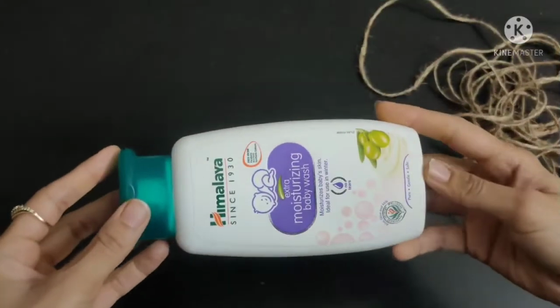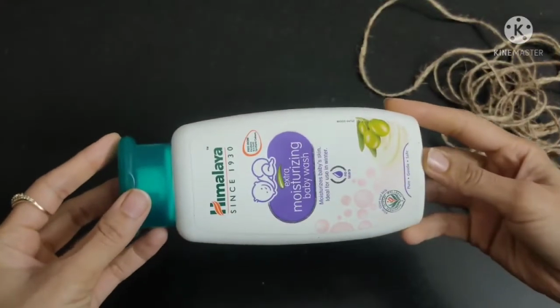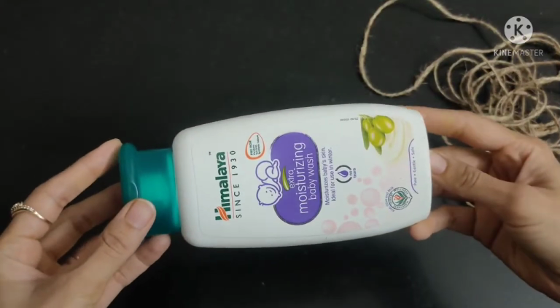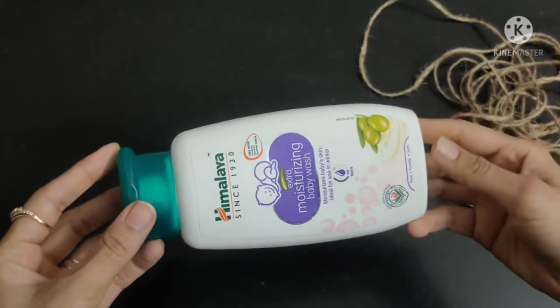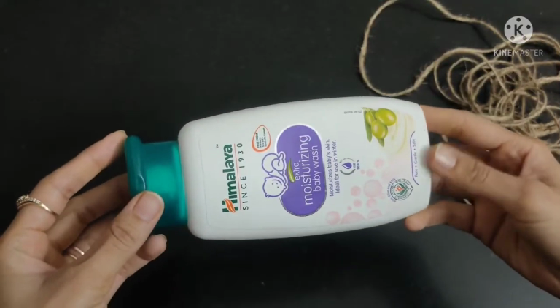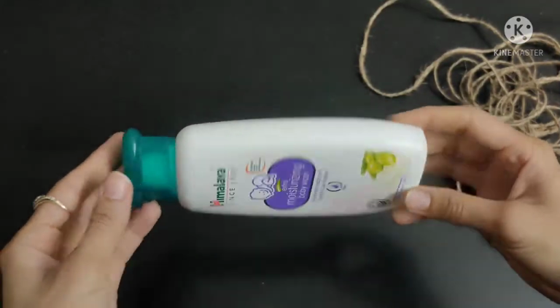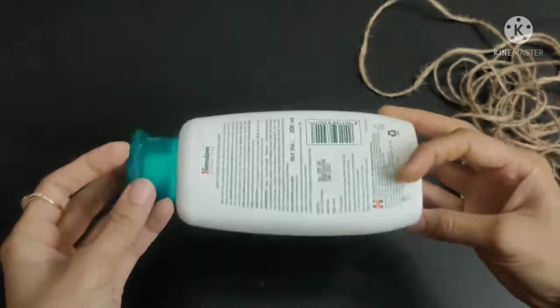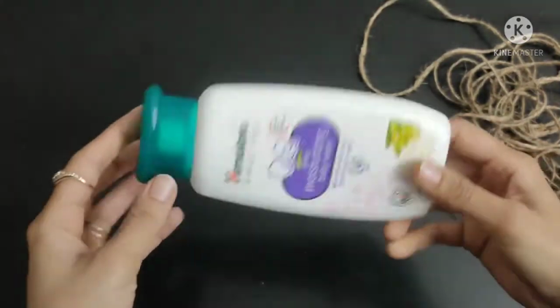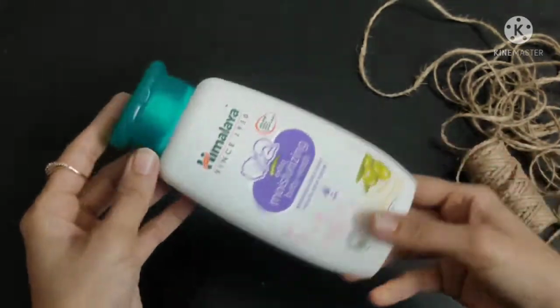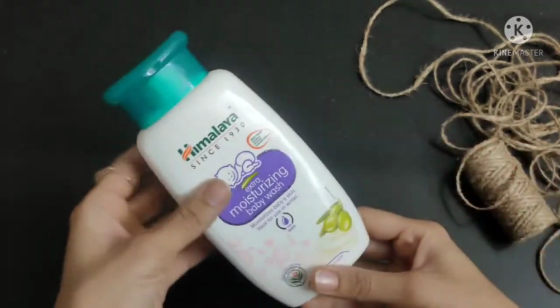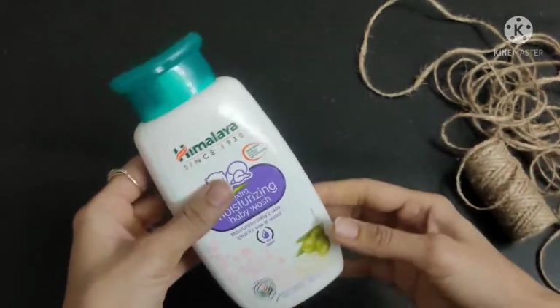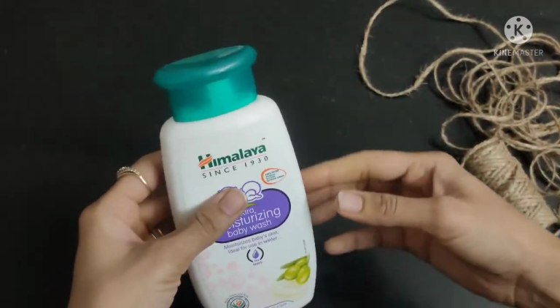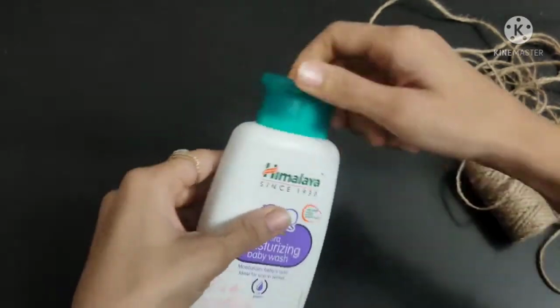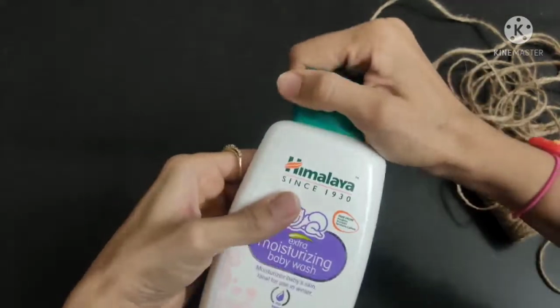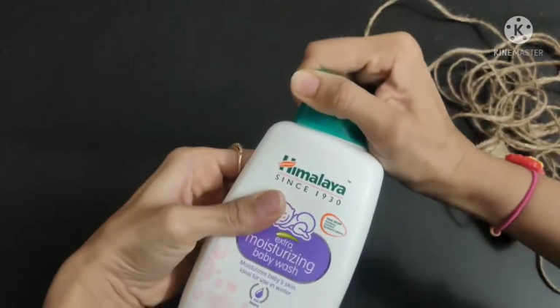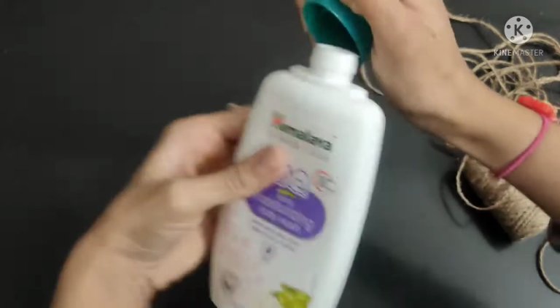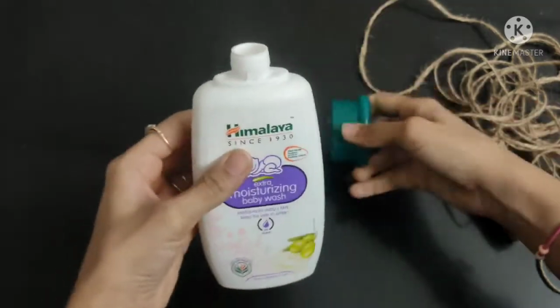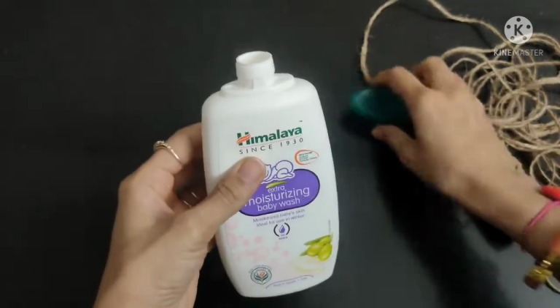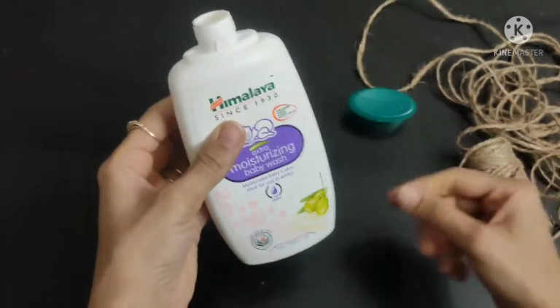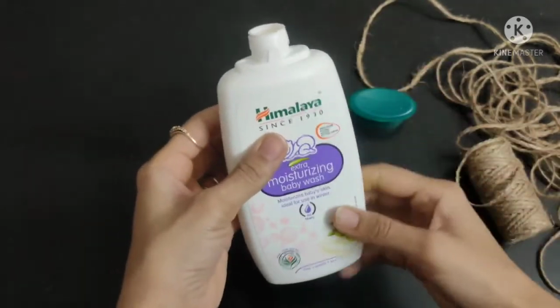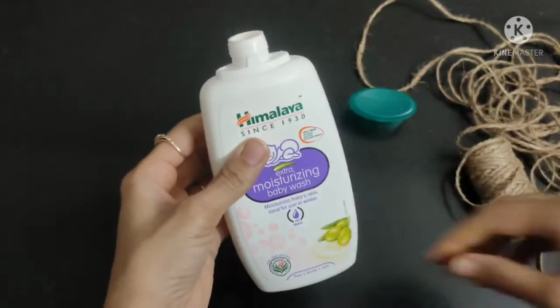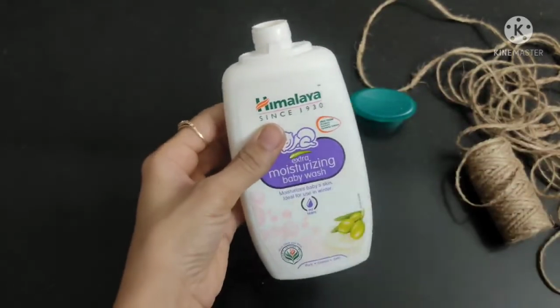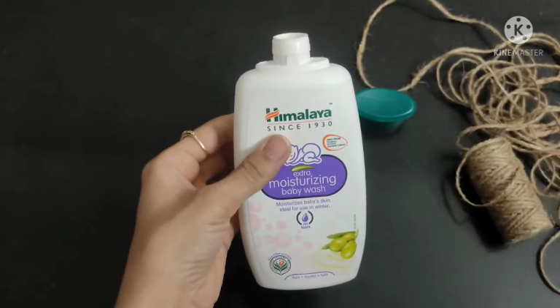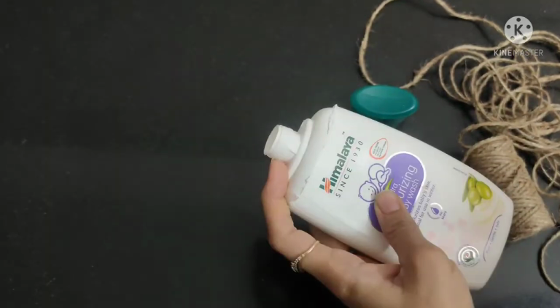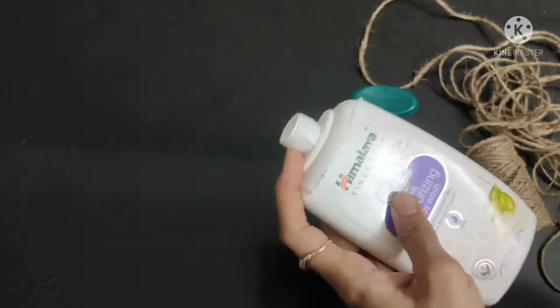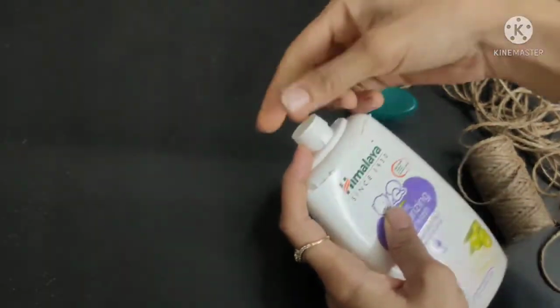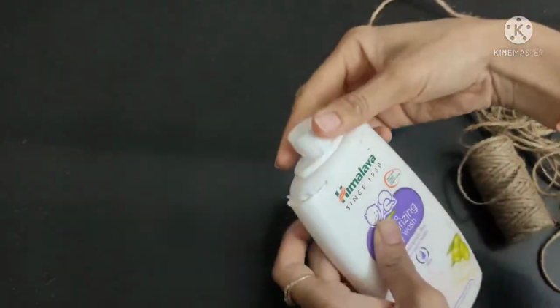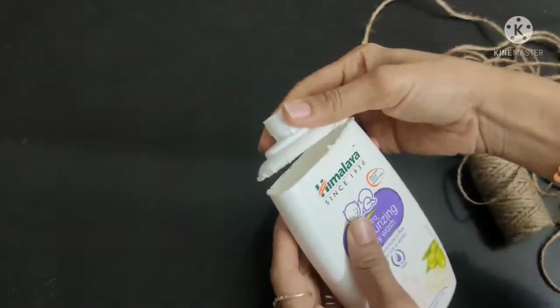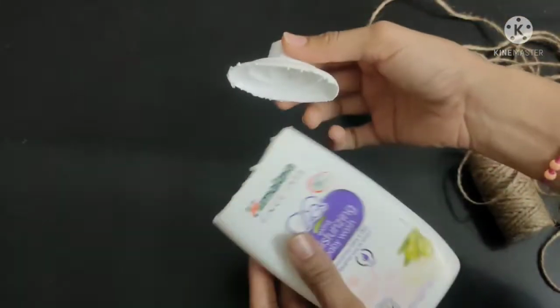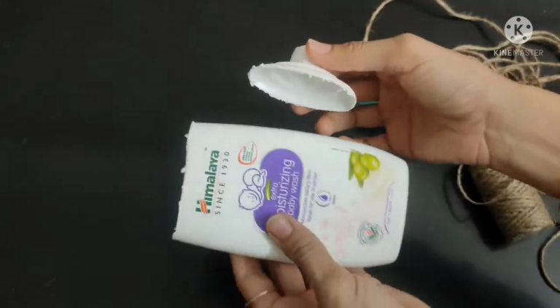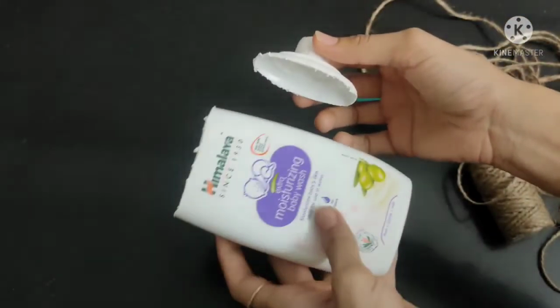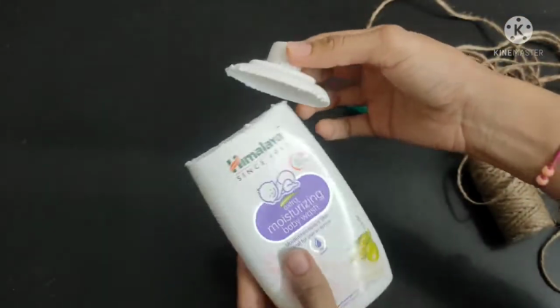First of all, we need a bottle of stripe. I have a shampoo bottle — you can take any bottle, you can take it with a flat bottle if you want to put it on a wall.